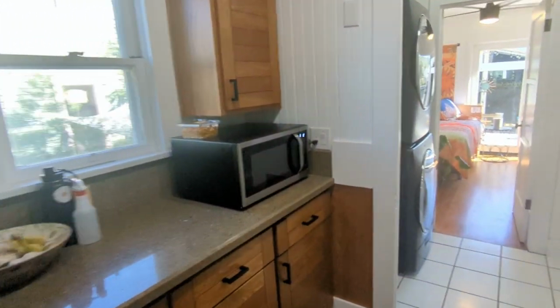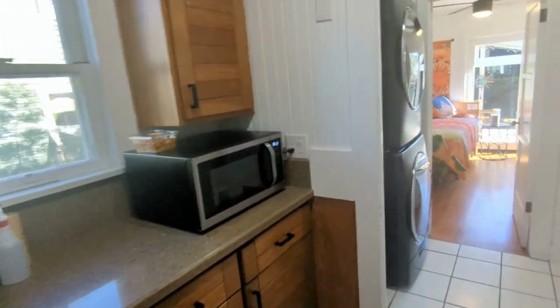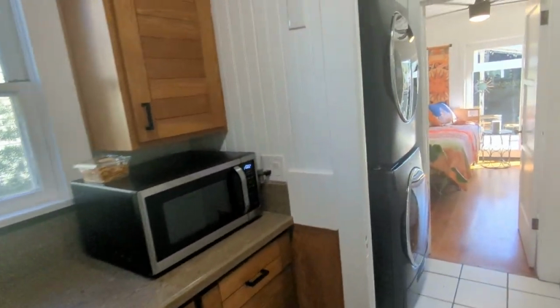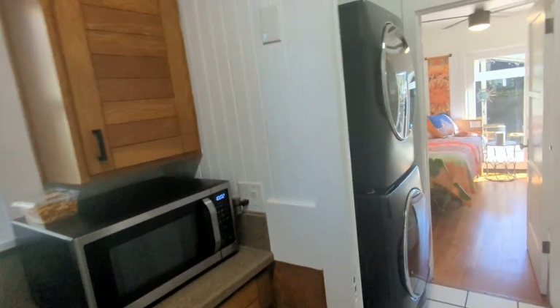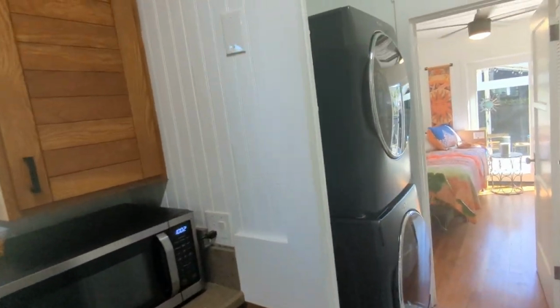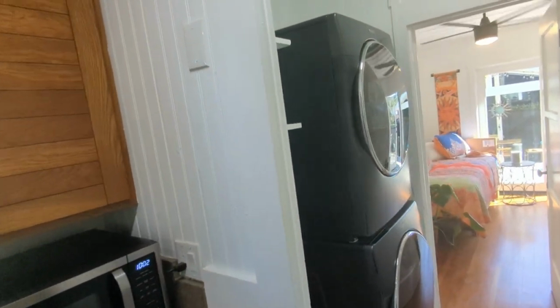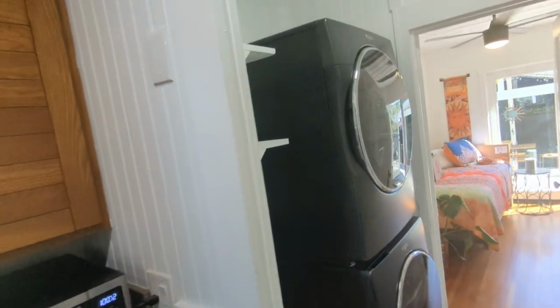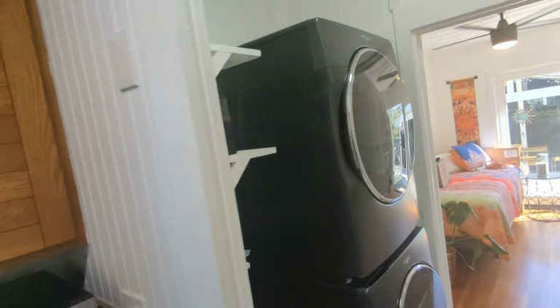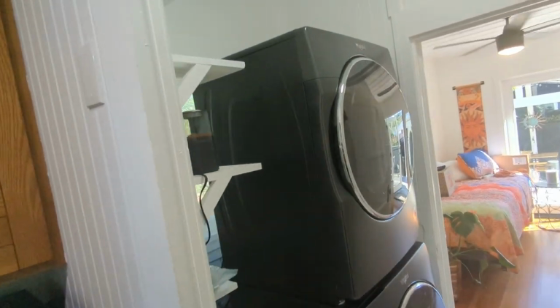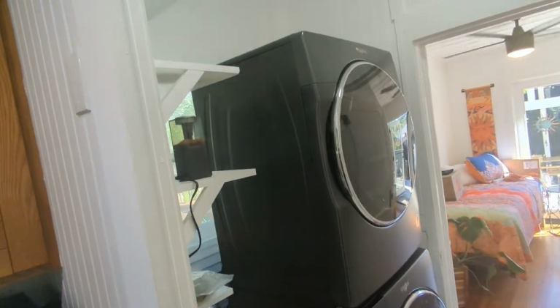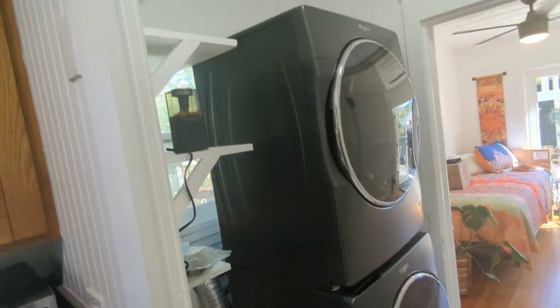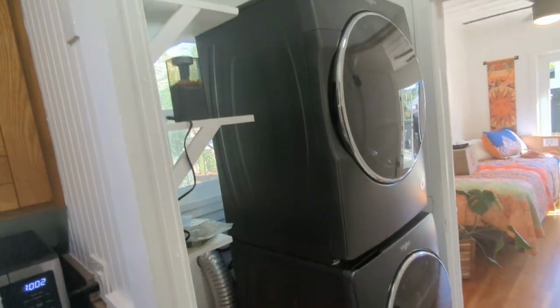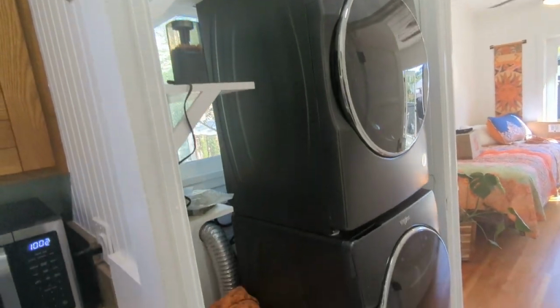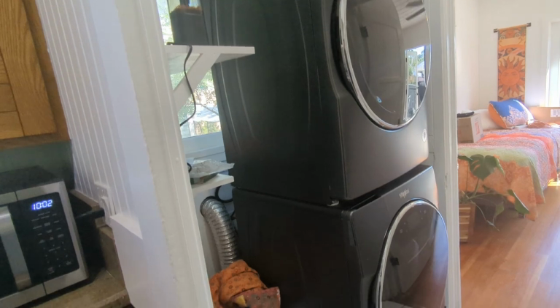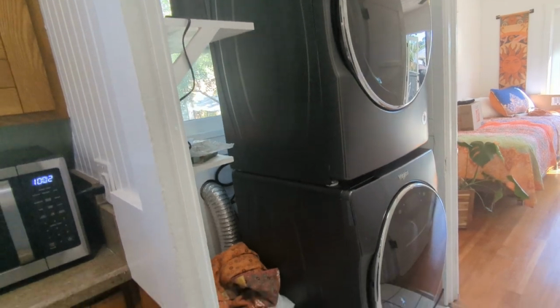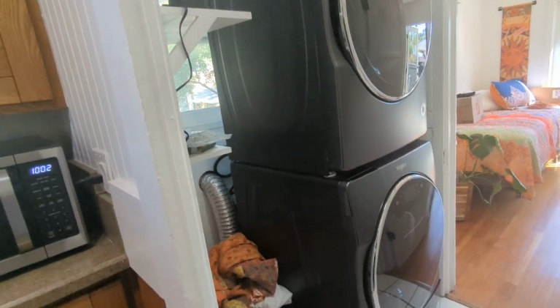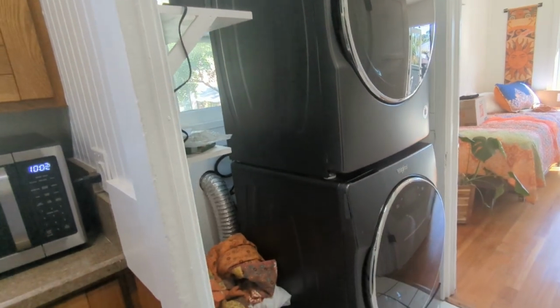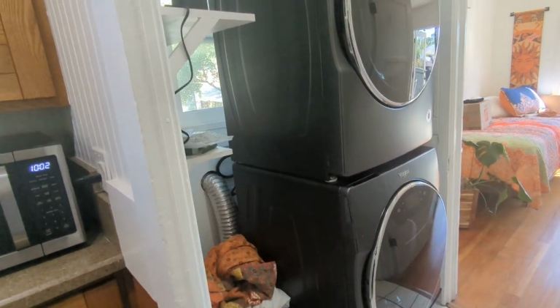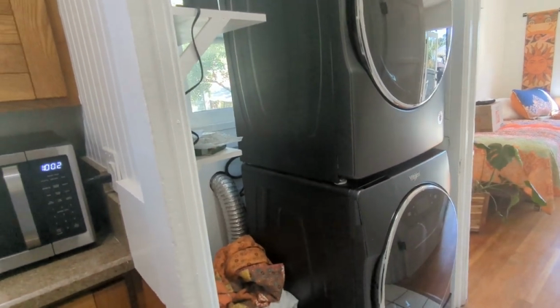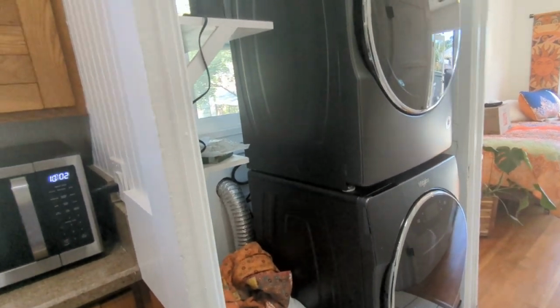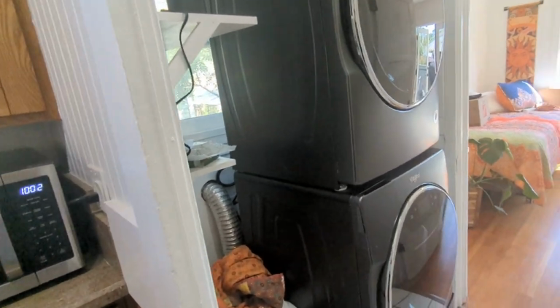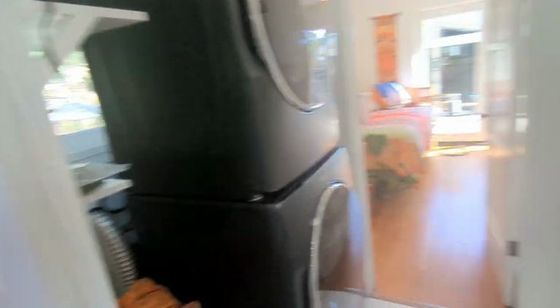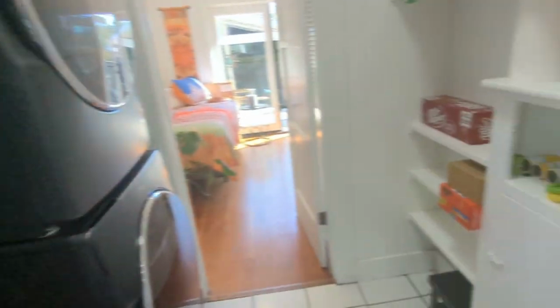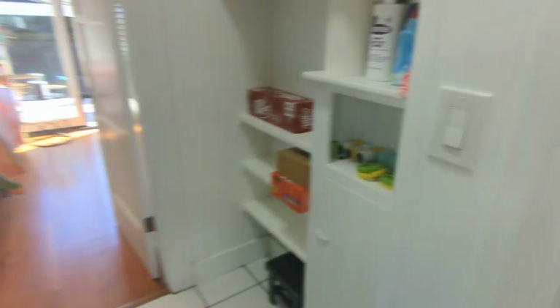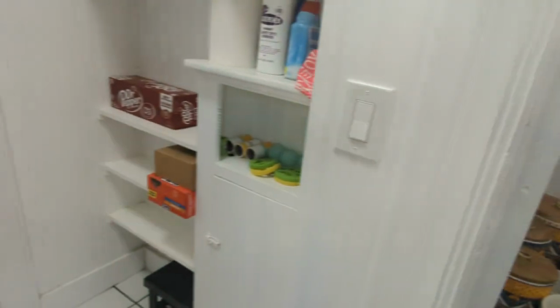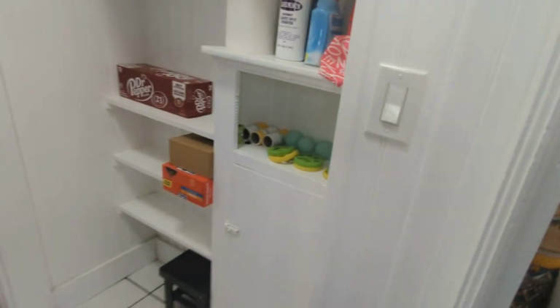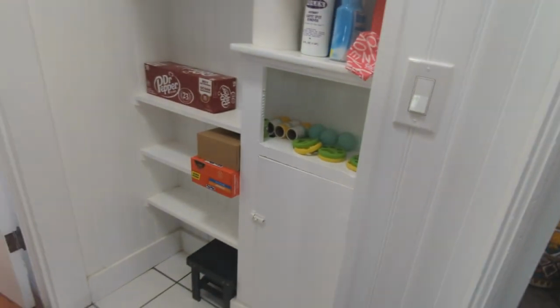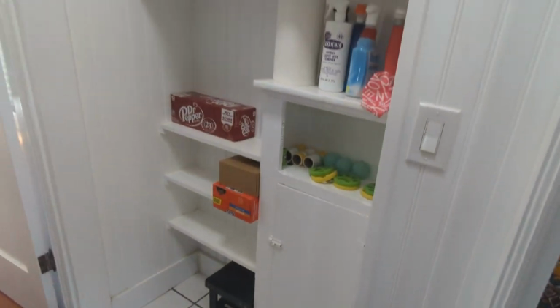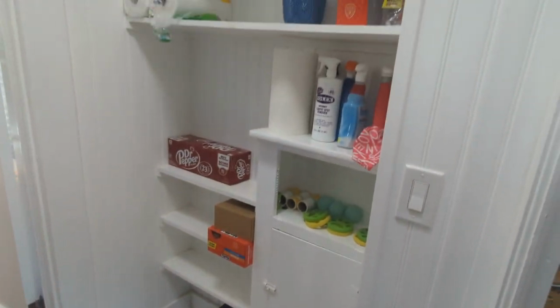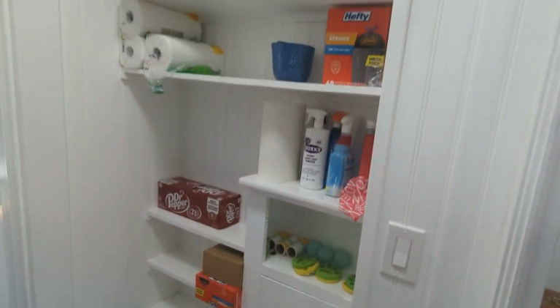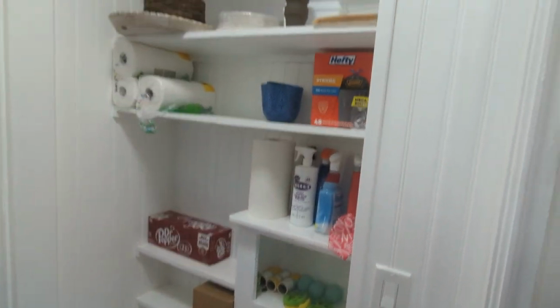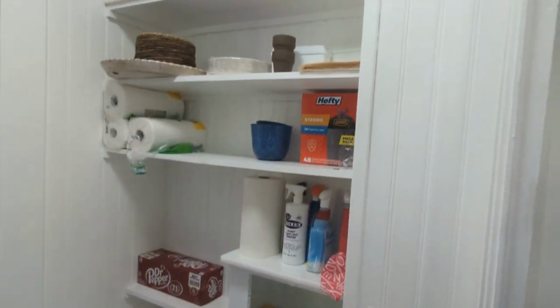The laundry room. The washer and dryer are brand new — the old ones quit, so the owner put a new washer and dryer in. A little more storage over here. Storage everywhere.